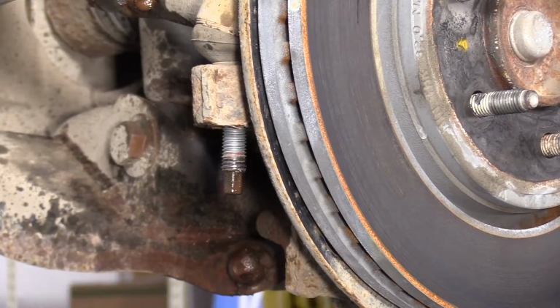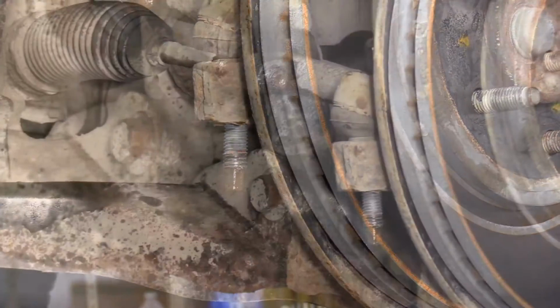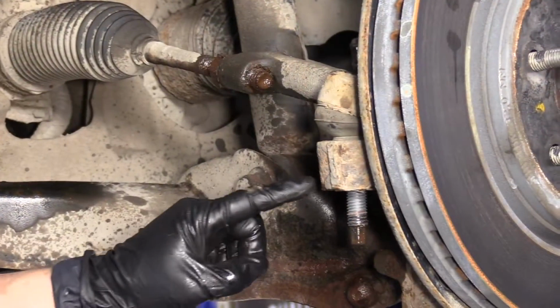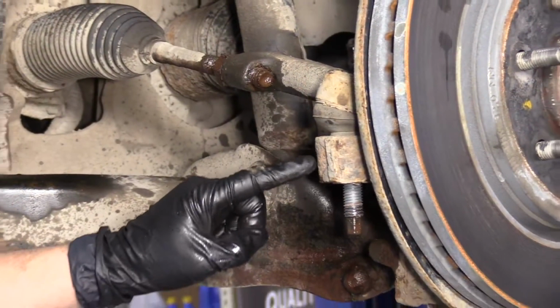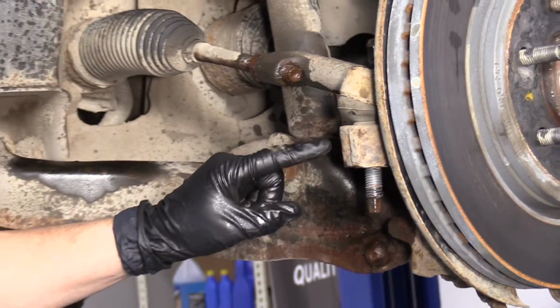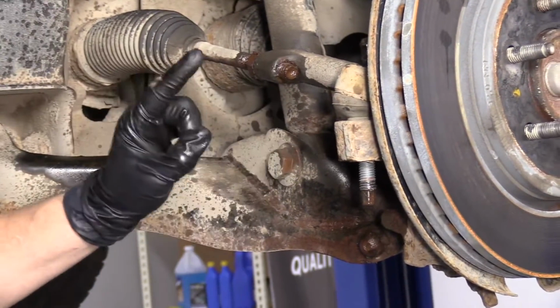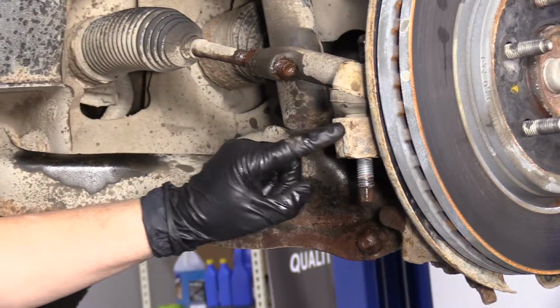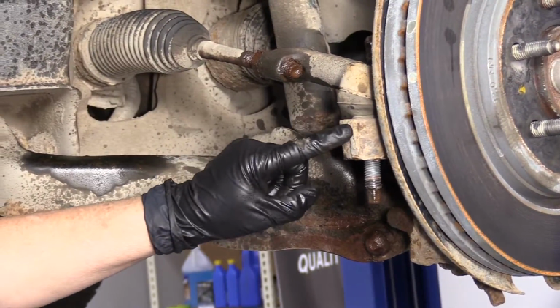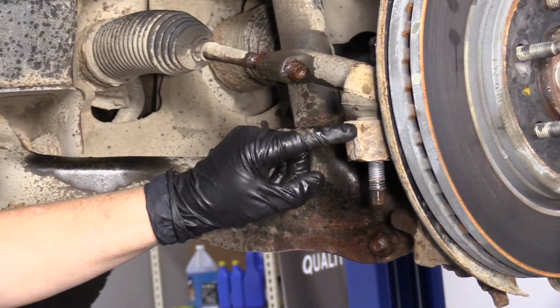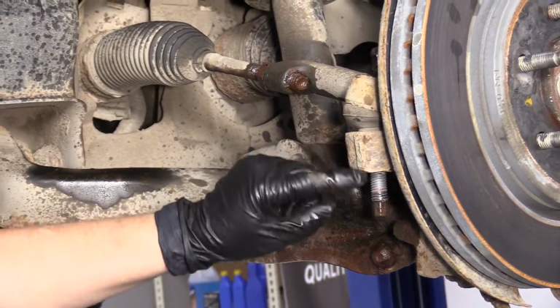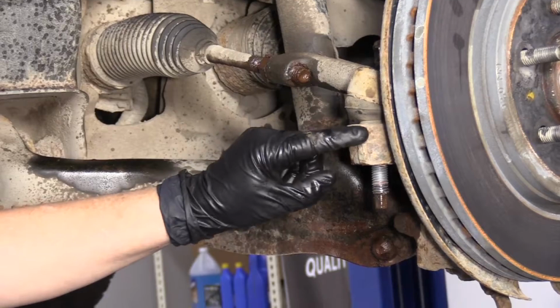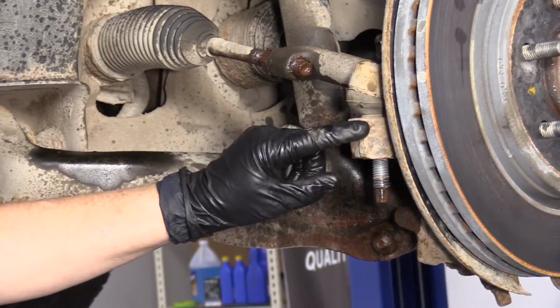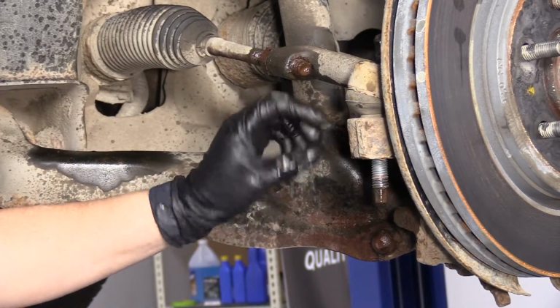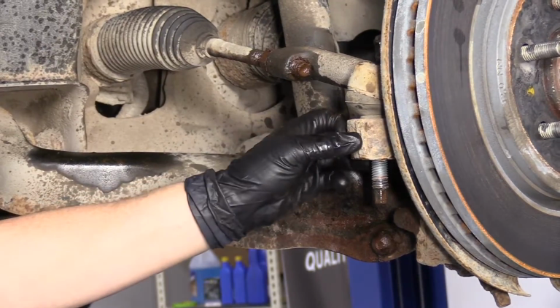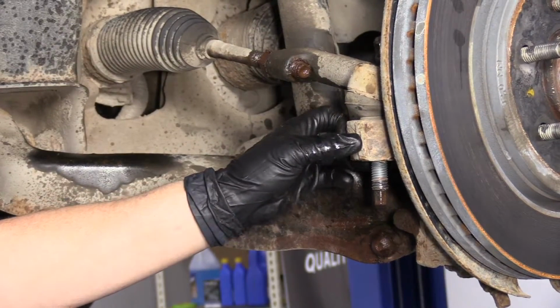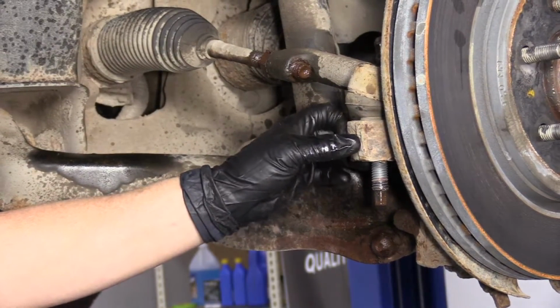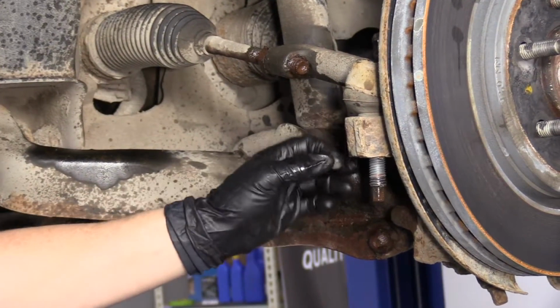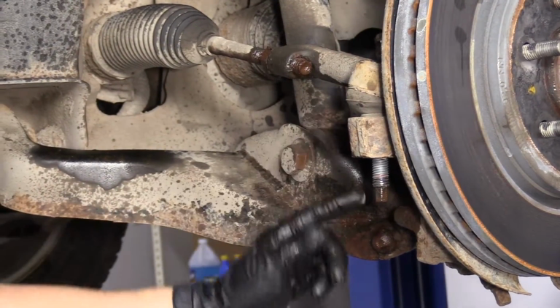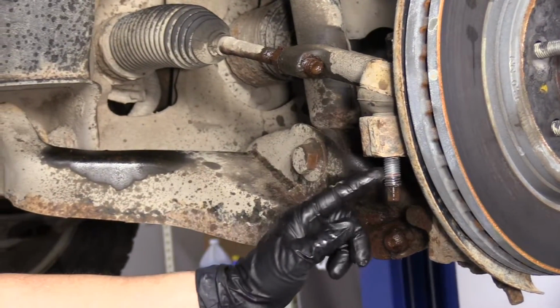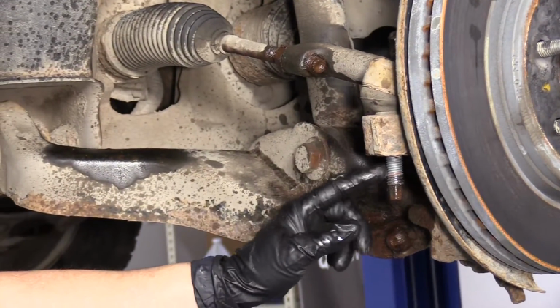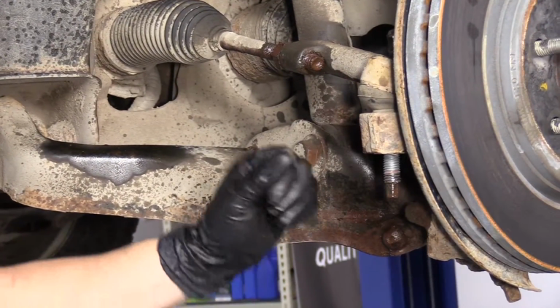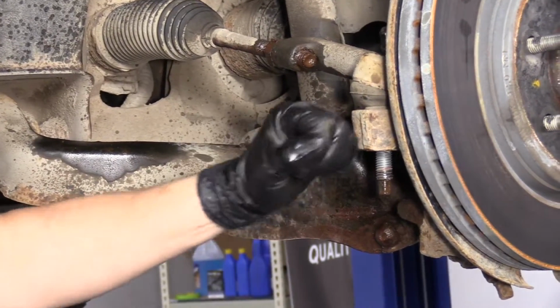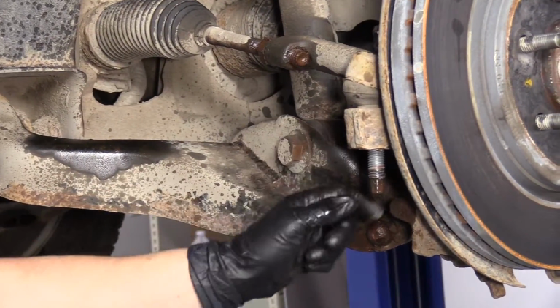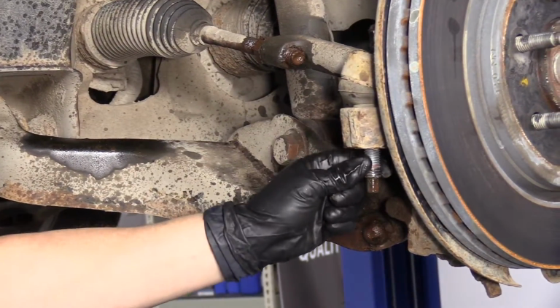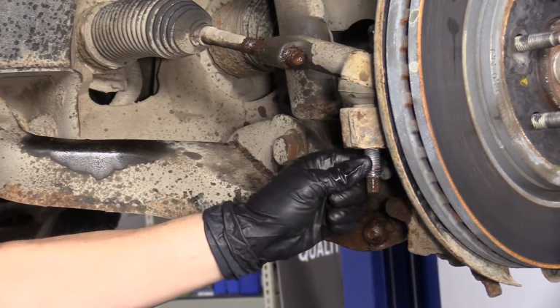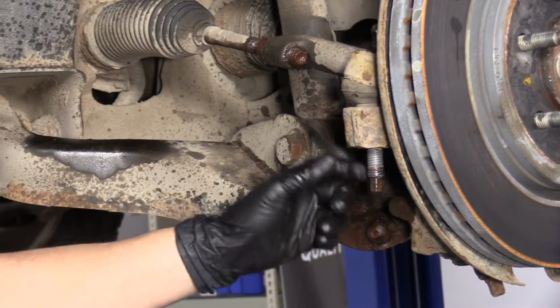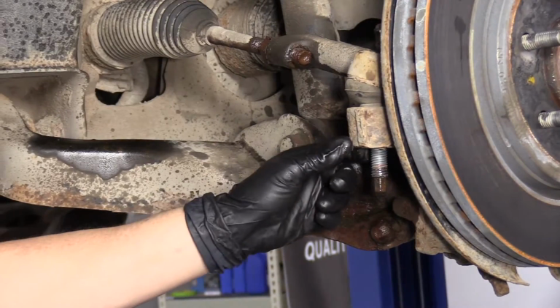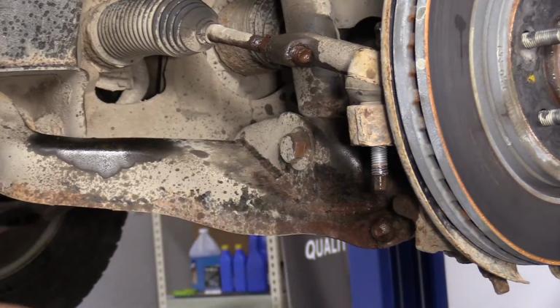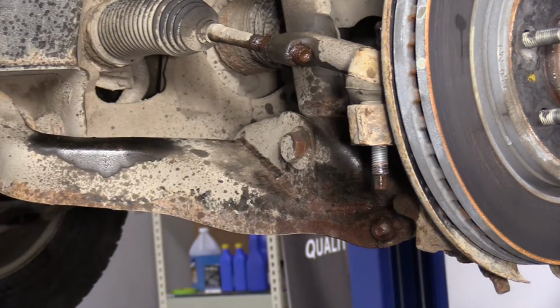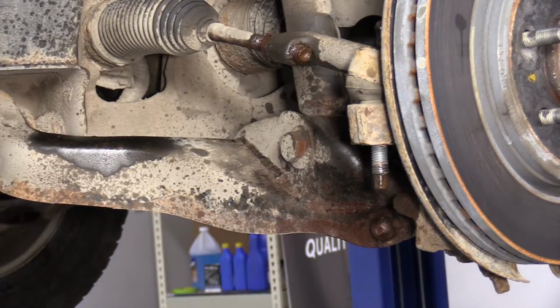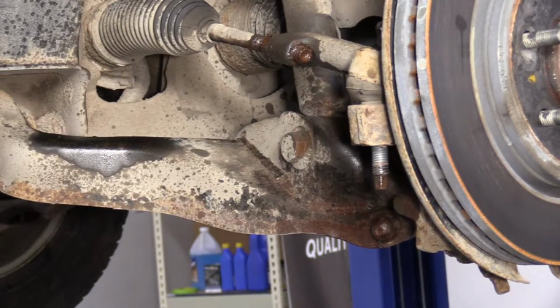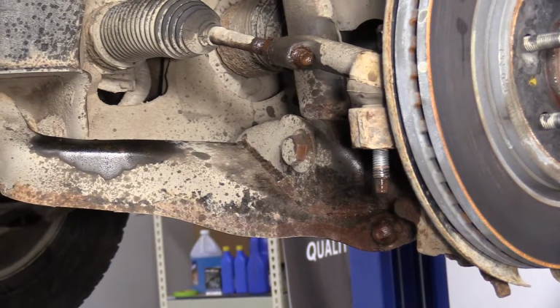Now with a good-size hammer, you're going to hit the knuckle right here at the outer tie rod end housing. You're going to jam that and loosen up that spindle part of the tie rod end.